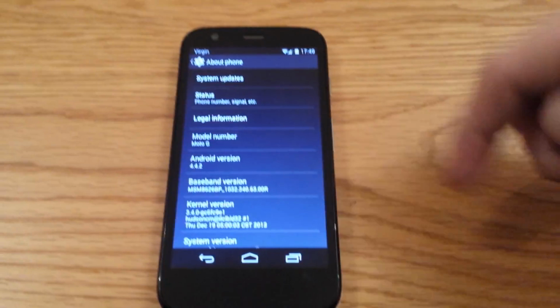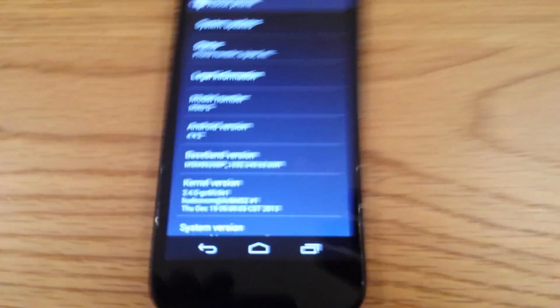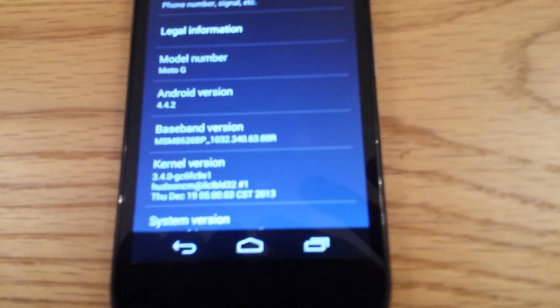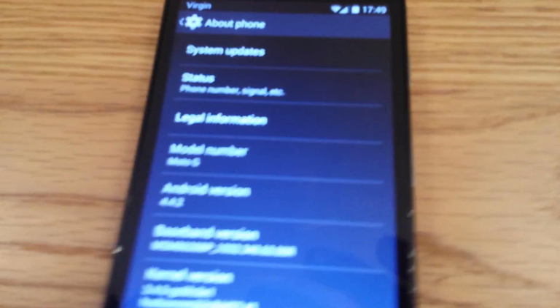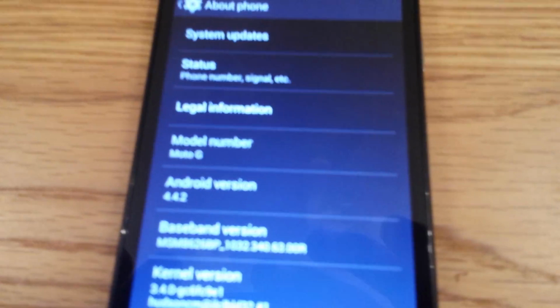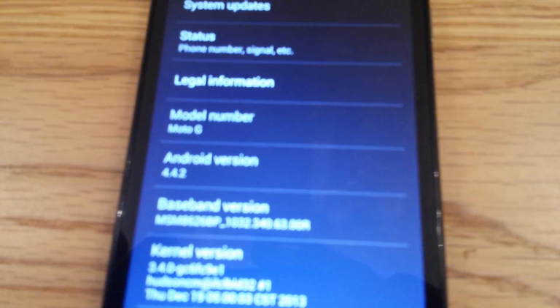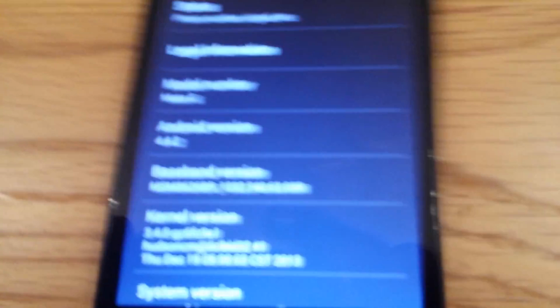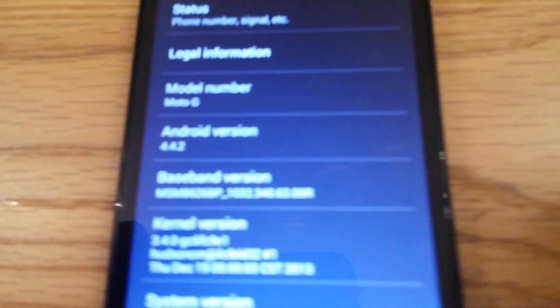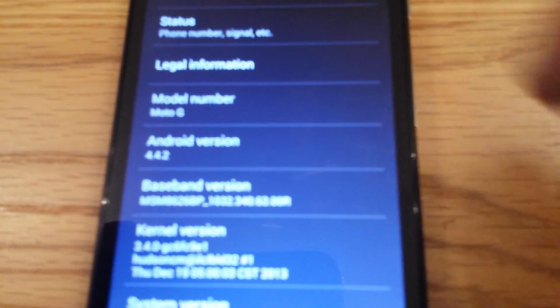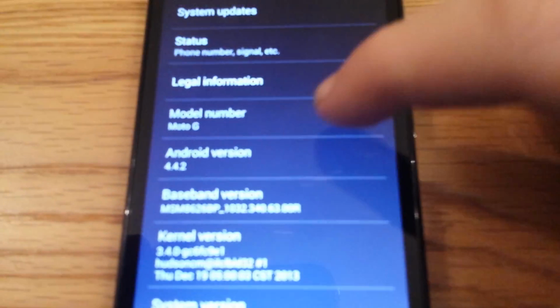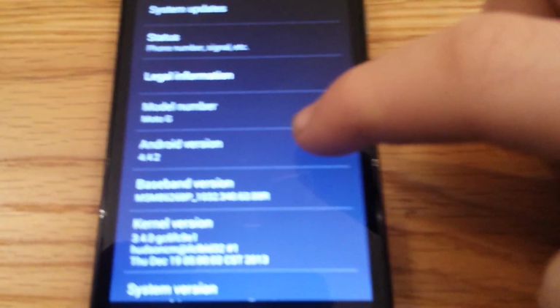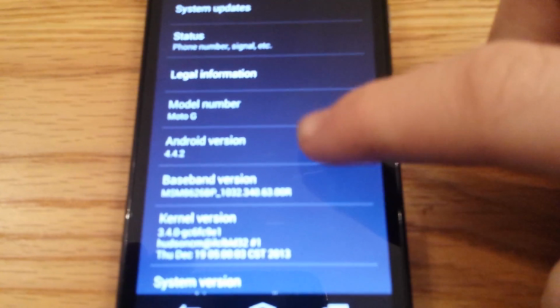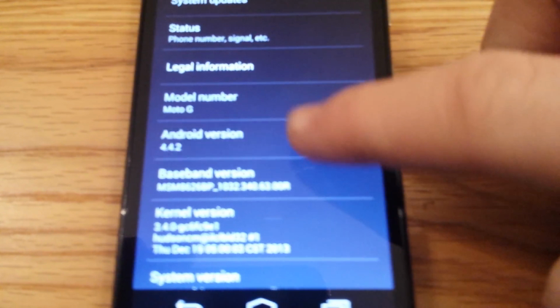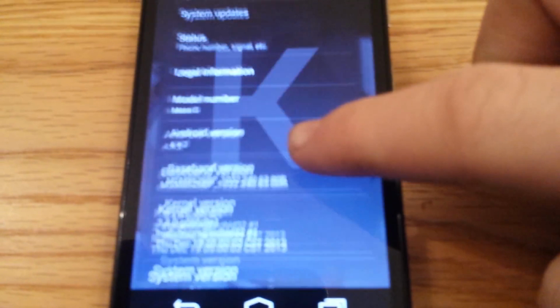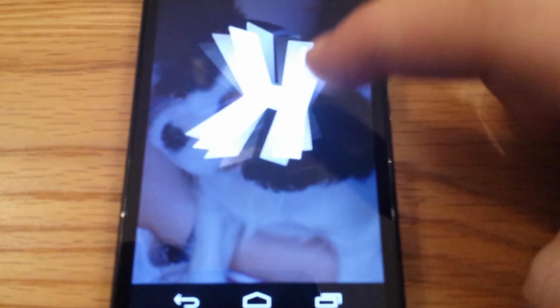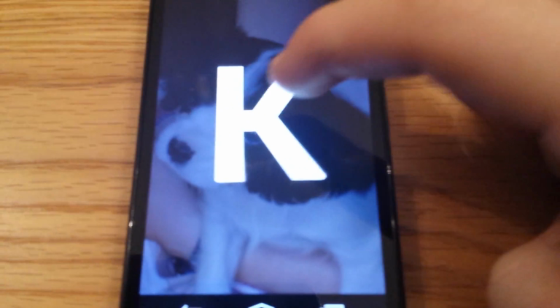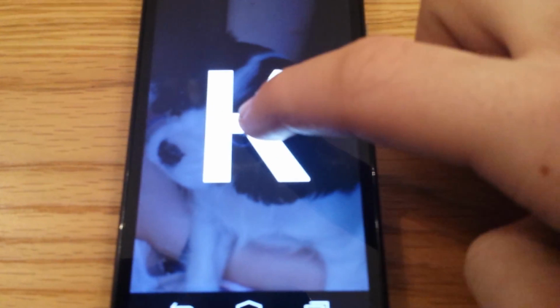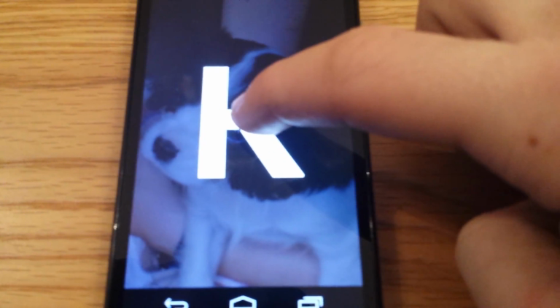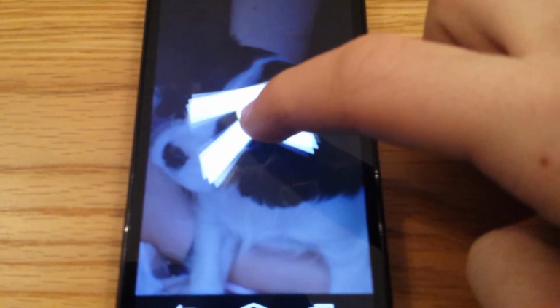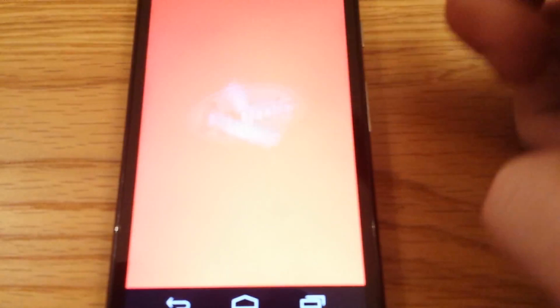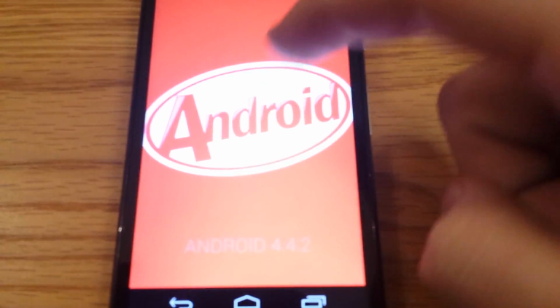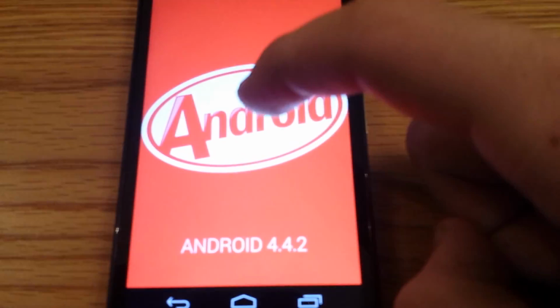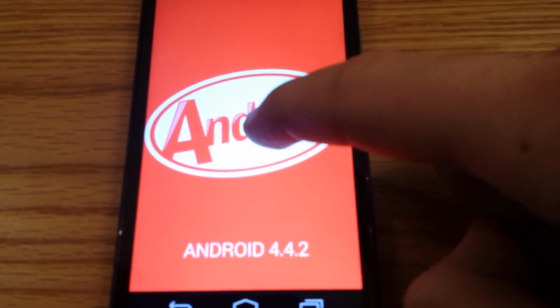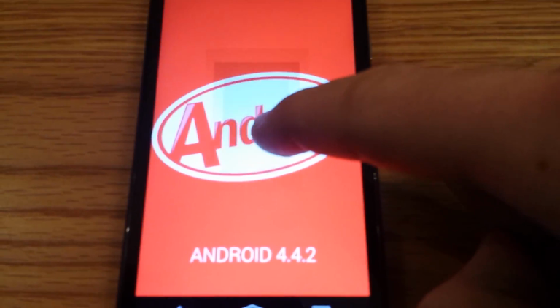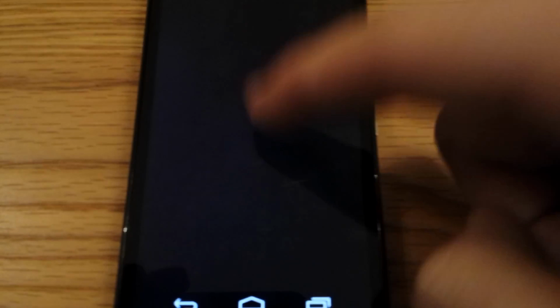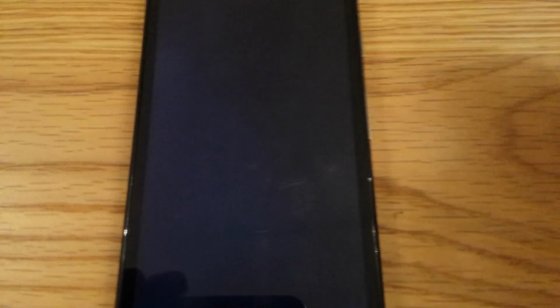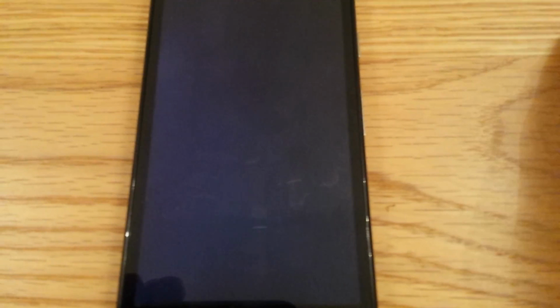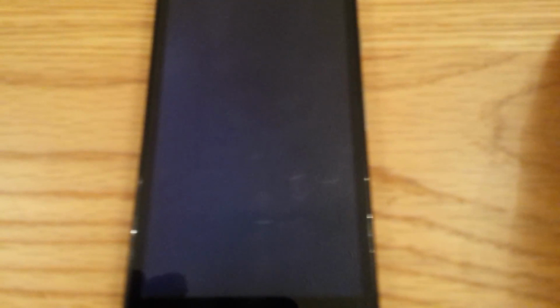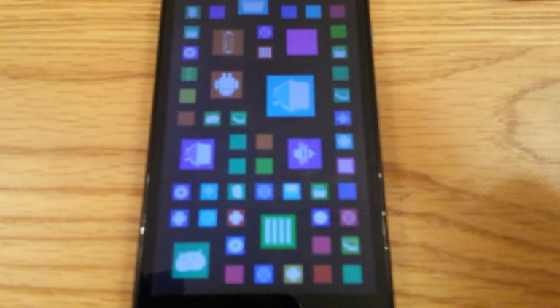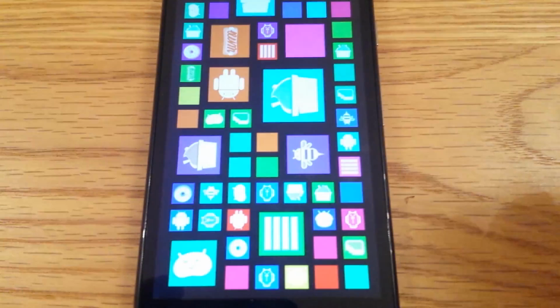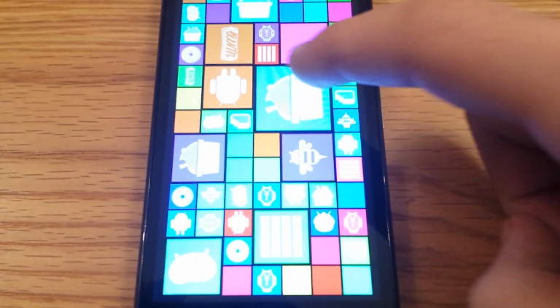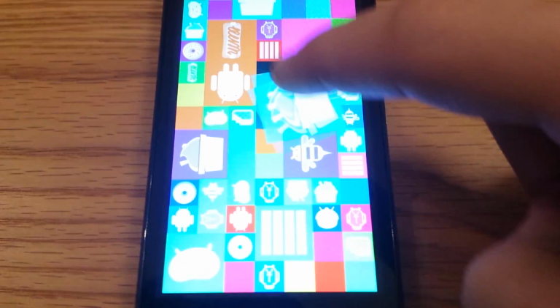As you can see, you already saw the KitKat logo there and we have Android version 4.4.2. You also get the blocks here as well.